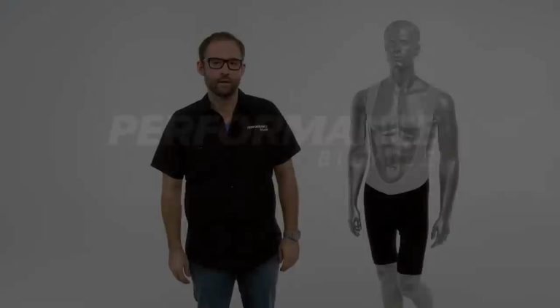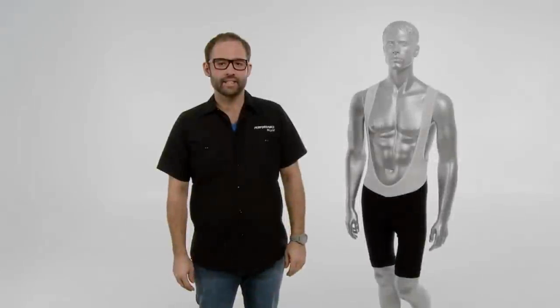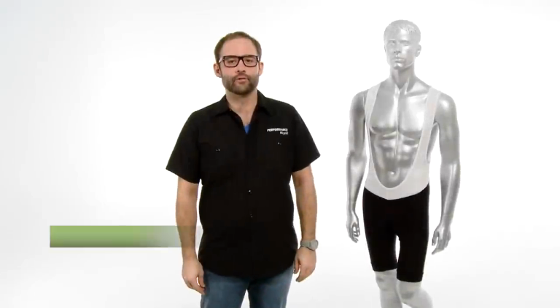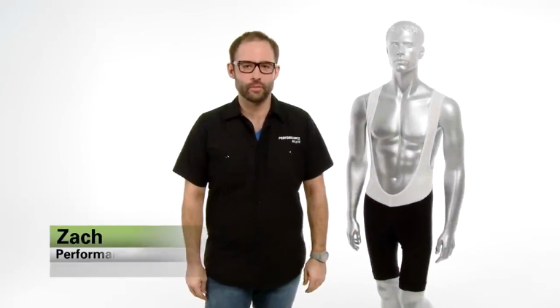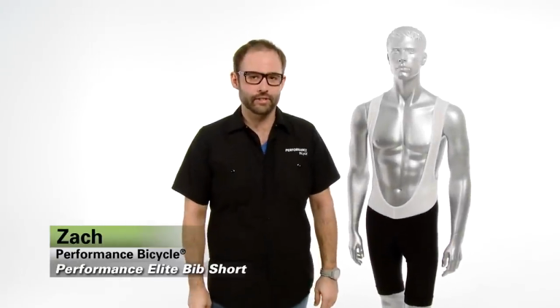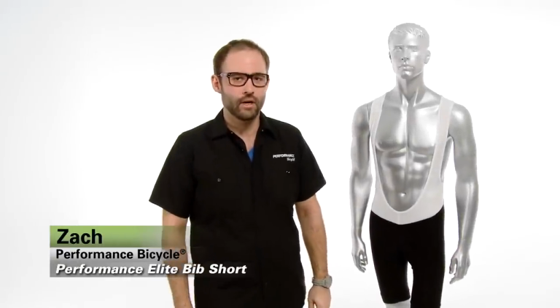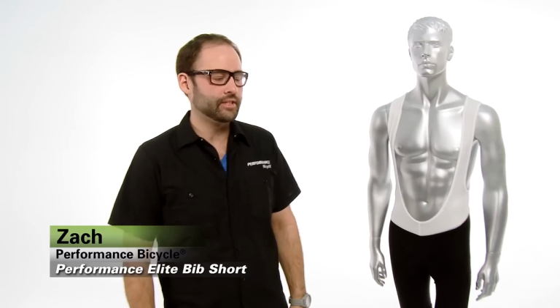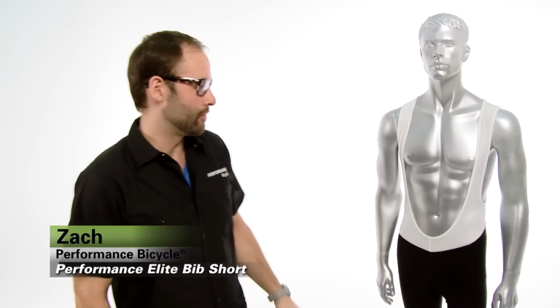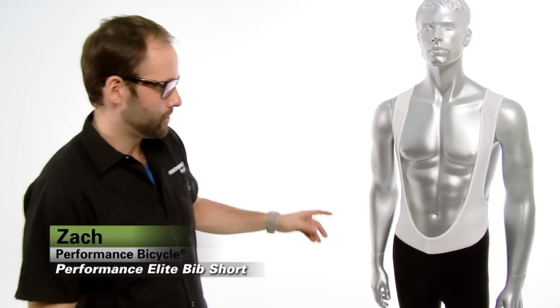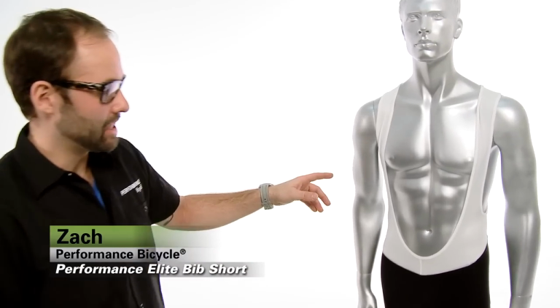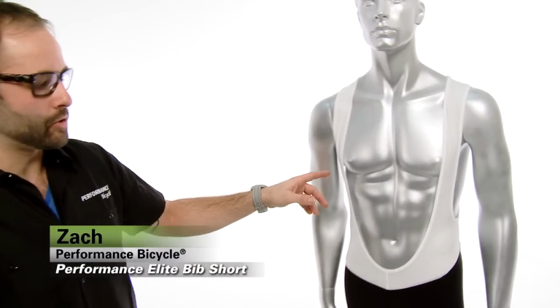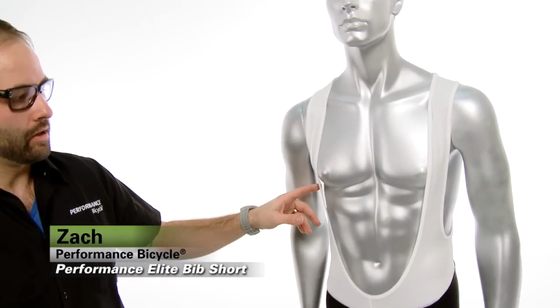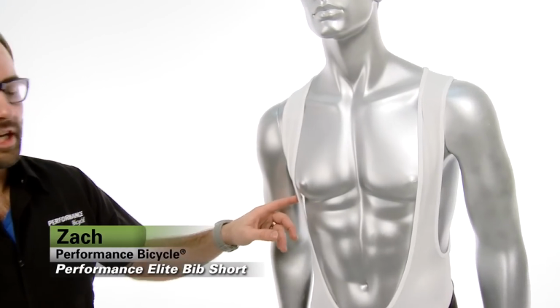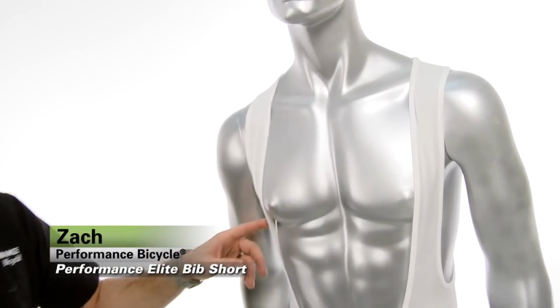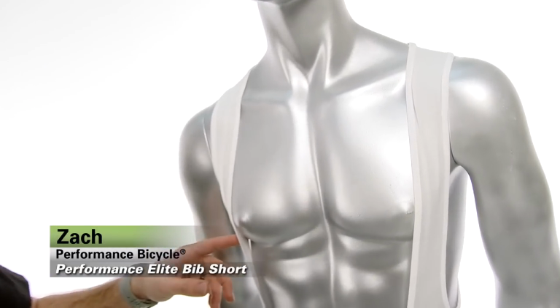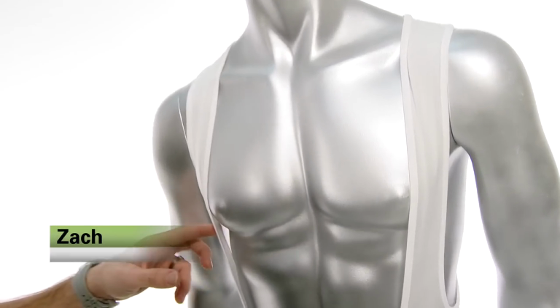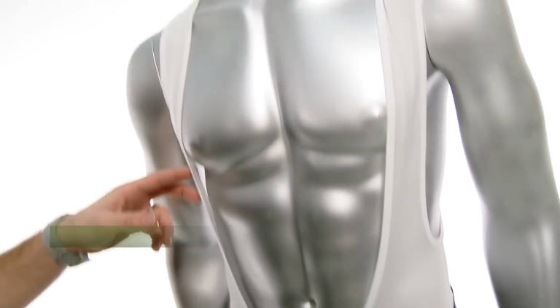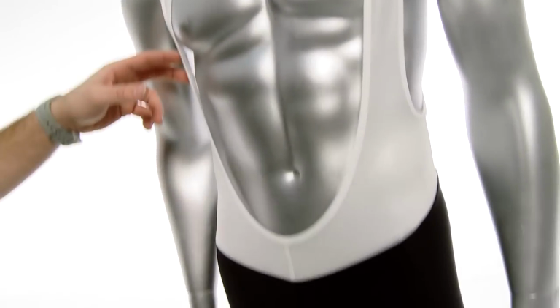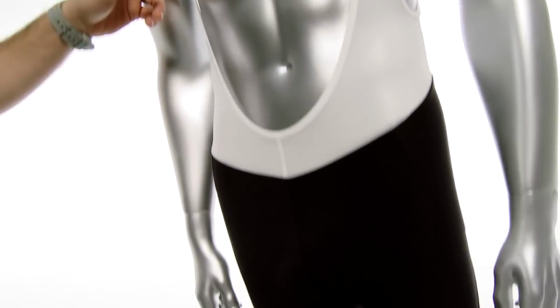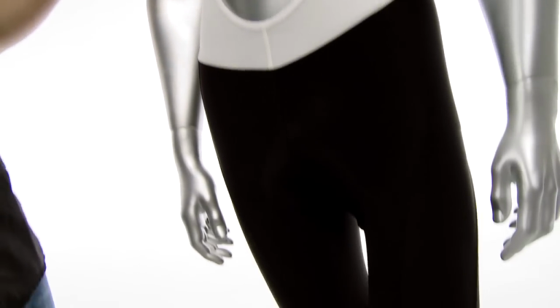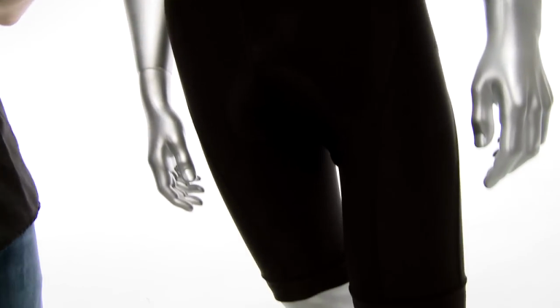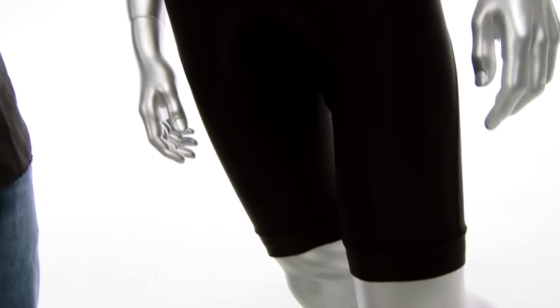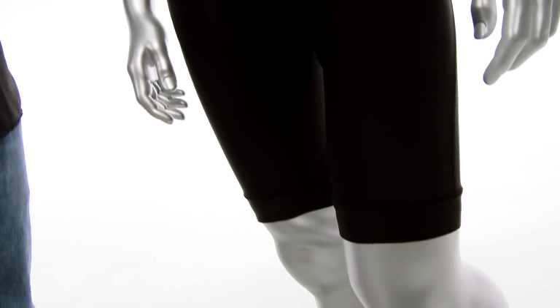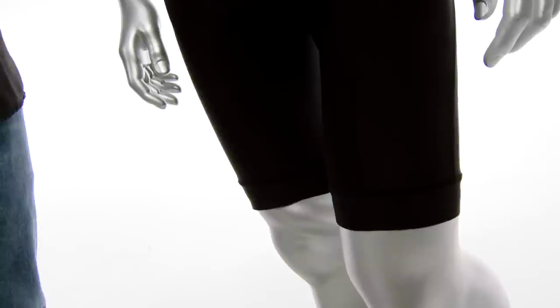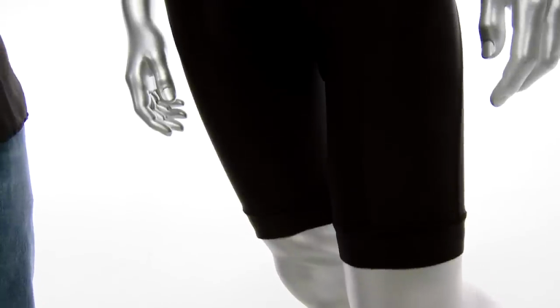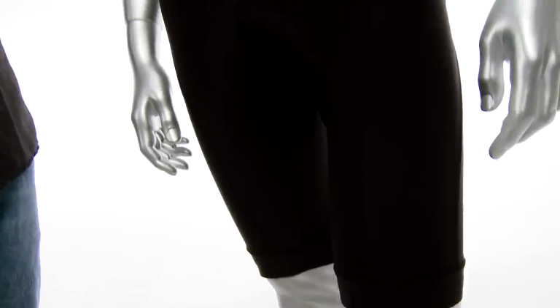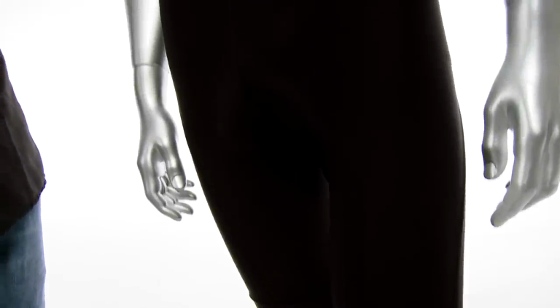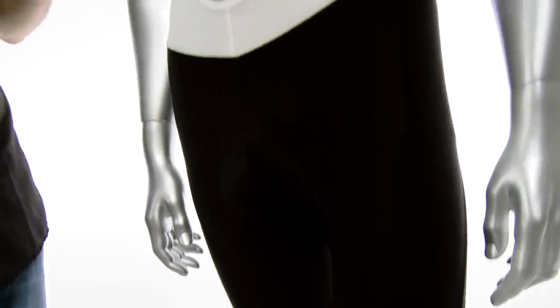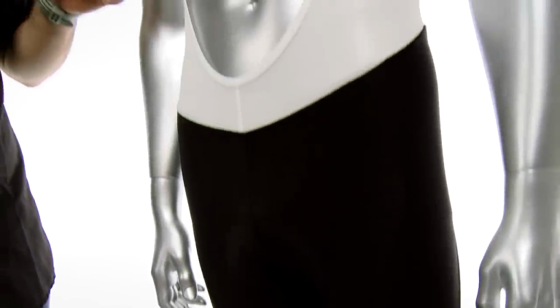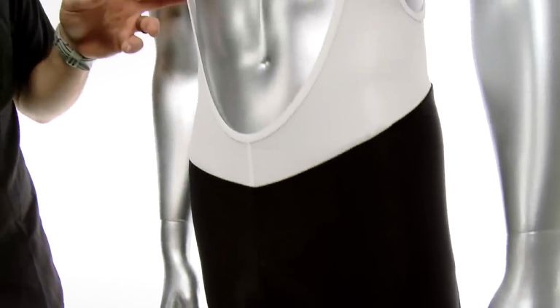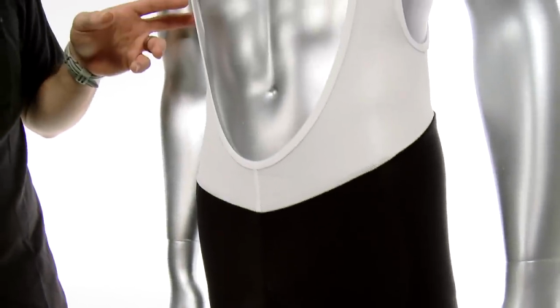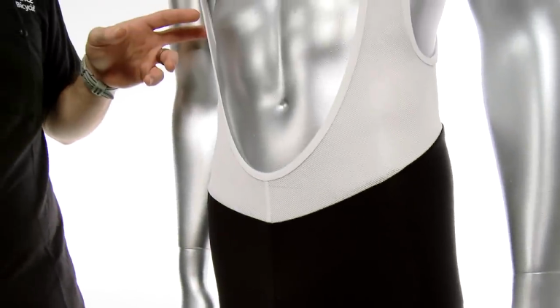Hey, it's Zach from Performance Bicycle, and this is the Performance Elite Bib Short. It's been completely redone for 2013 with a physiodynamic design that gives you the balance of comfort, aerodynamics, and support all day long.